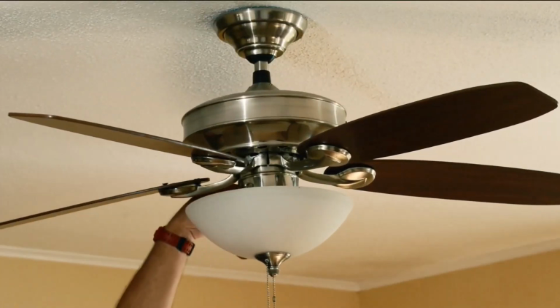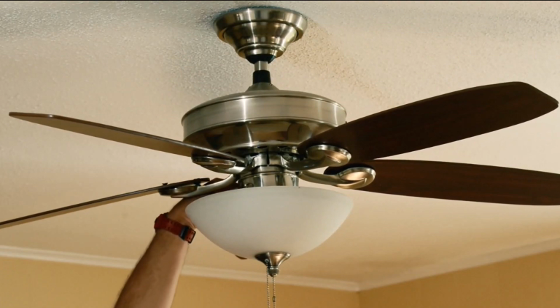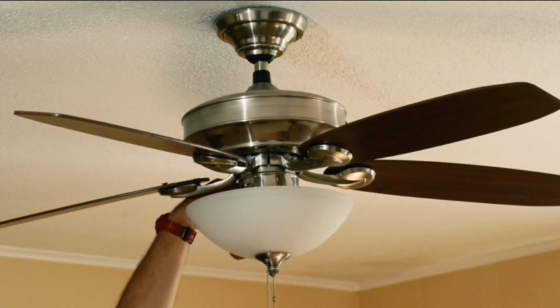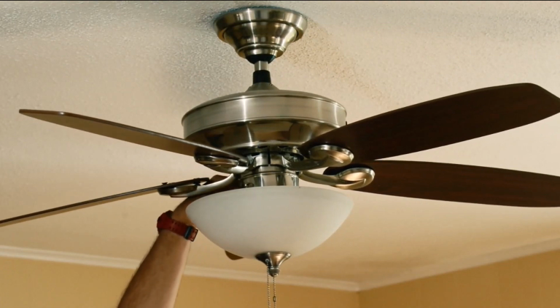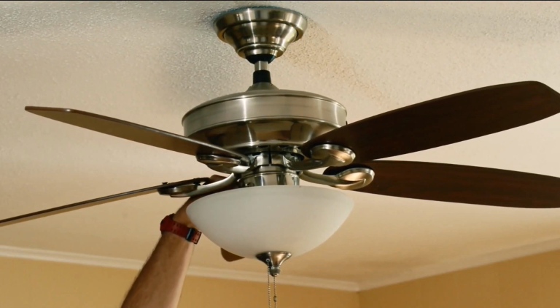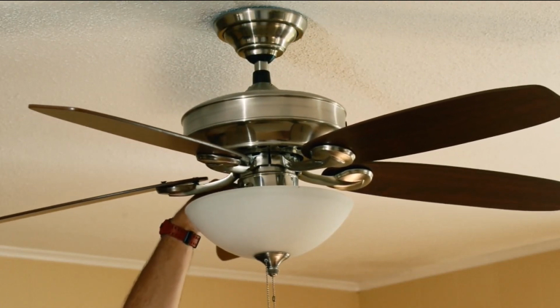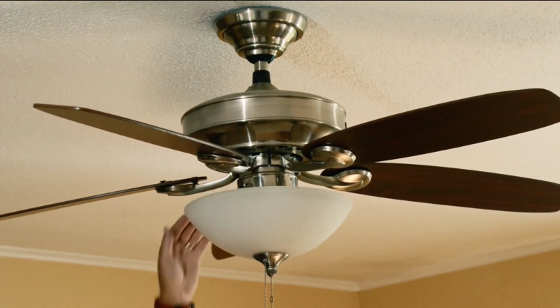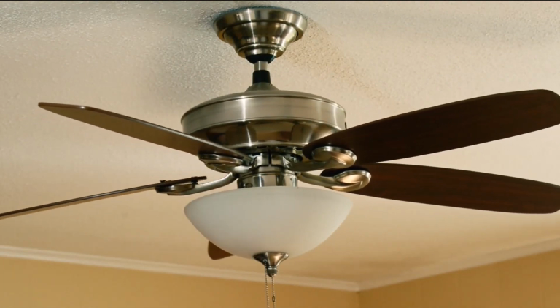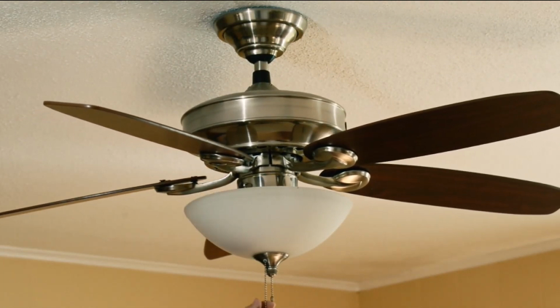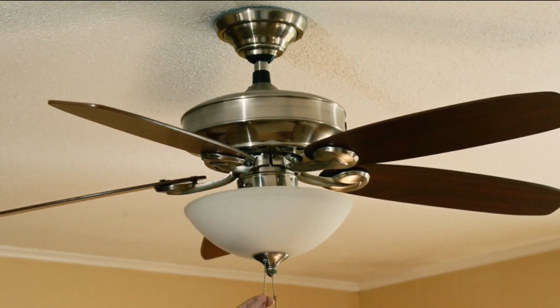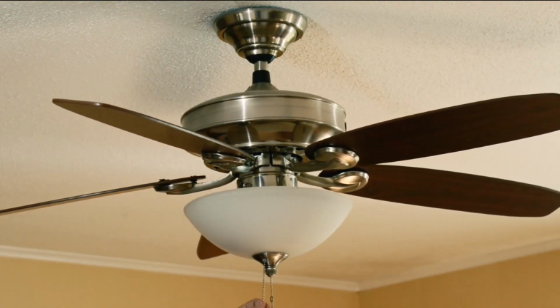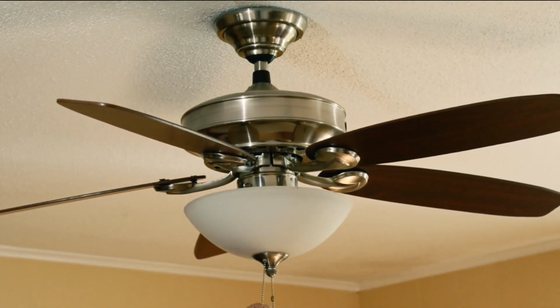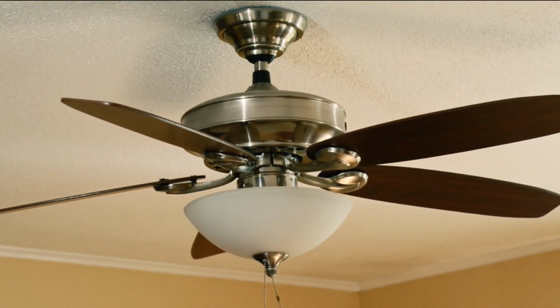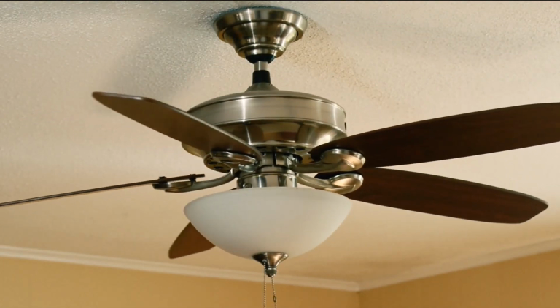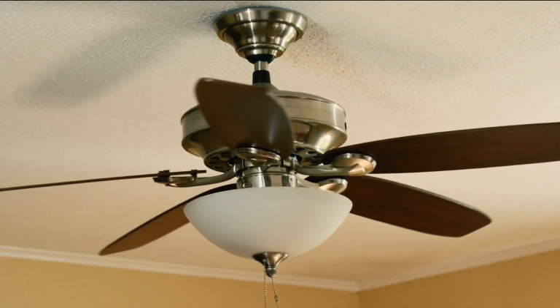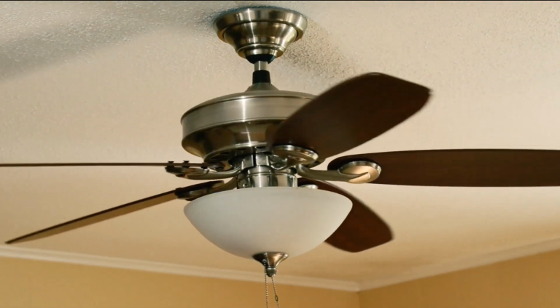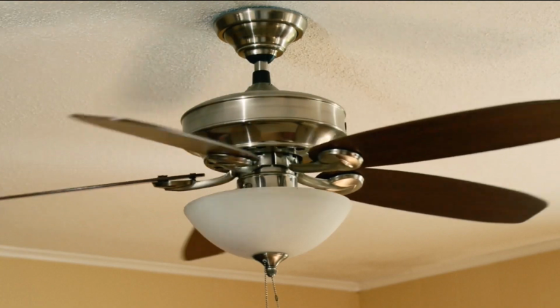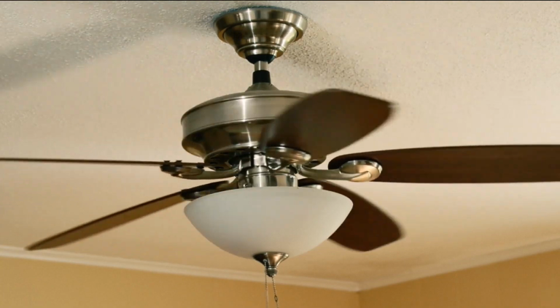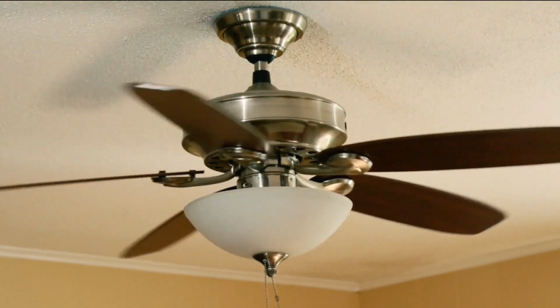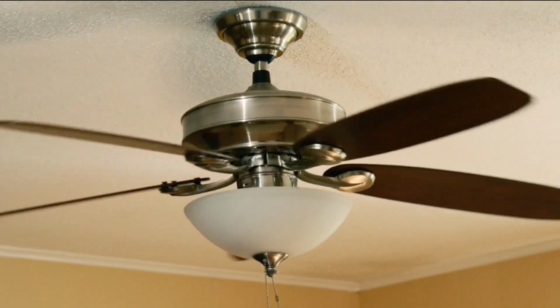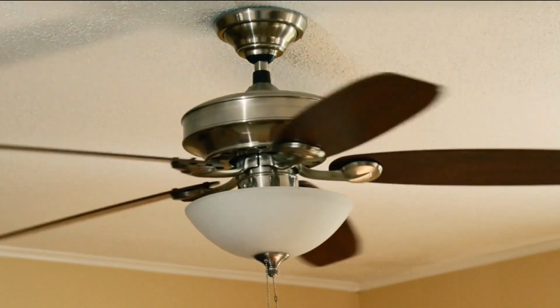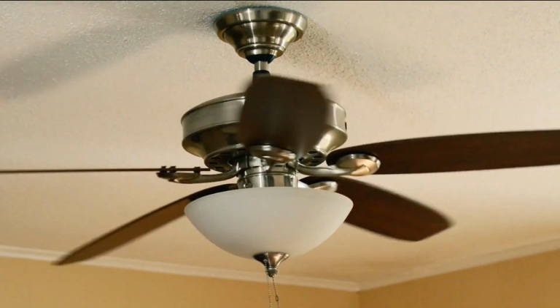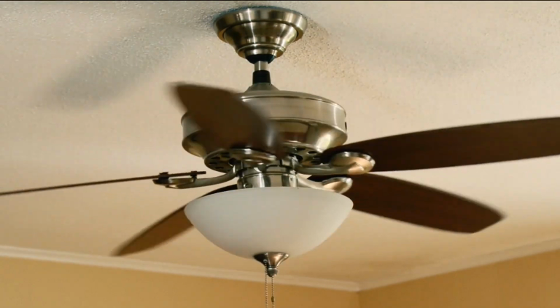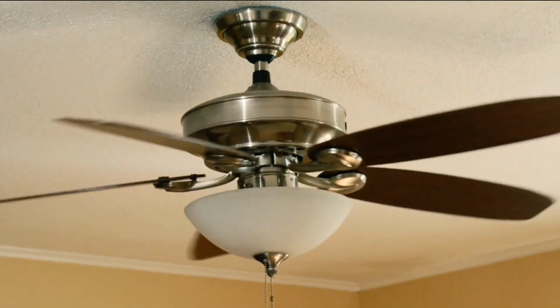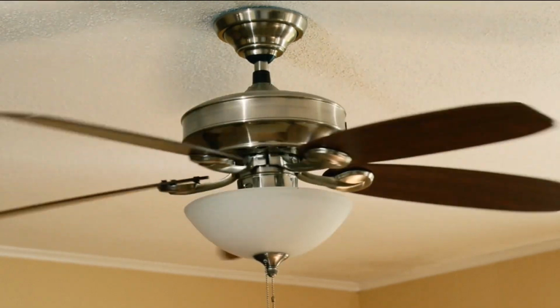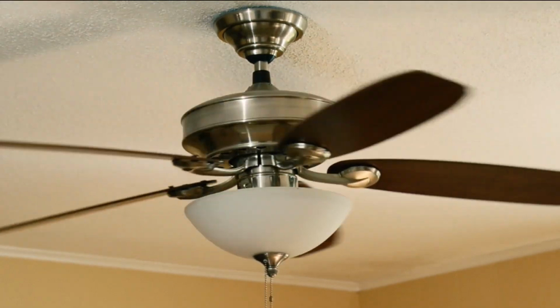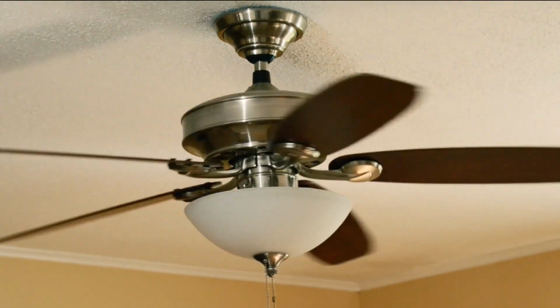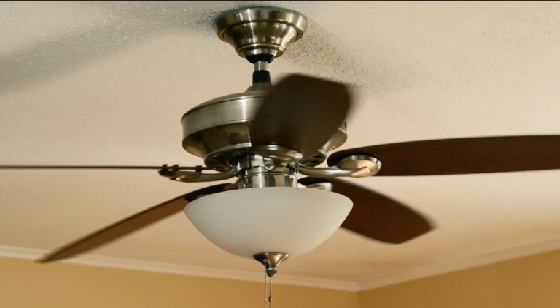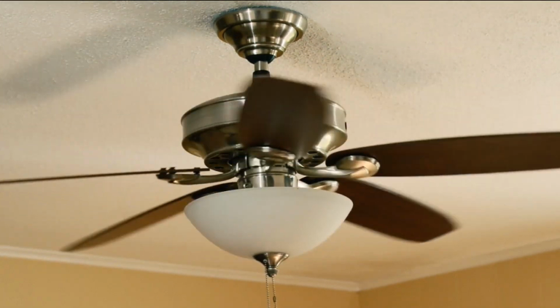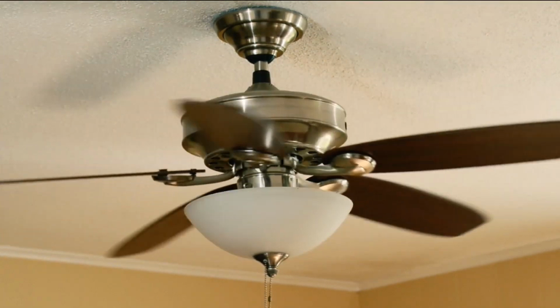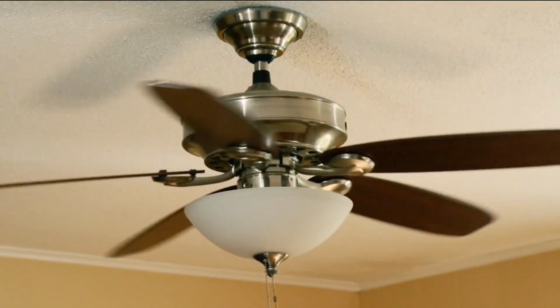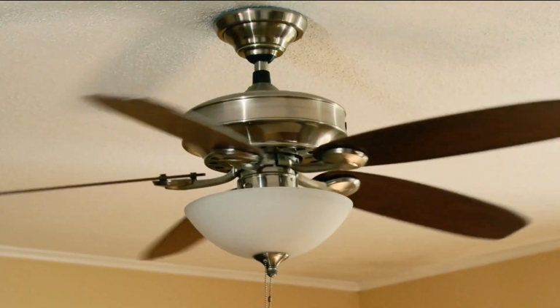Set your ceiling fans to operate in reverse to push warm air down and save energy, keeping you comfortable while you're in the room. This simple step could save you up to 10% on your heating bills.